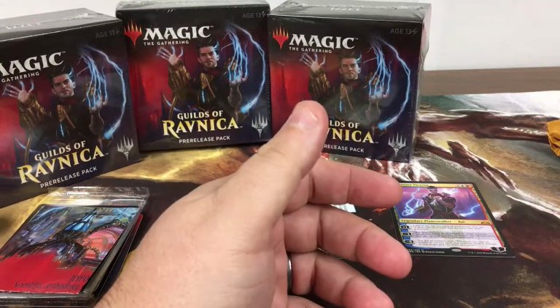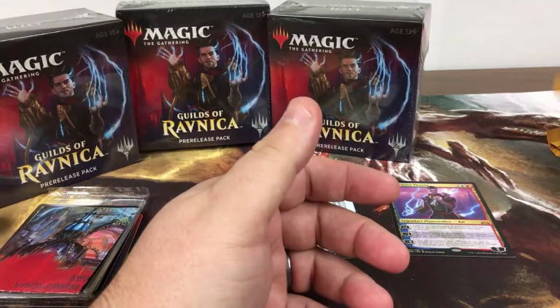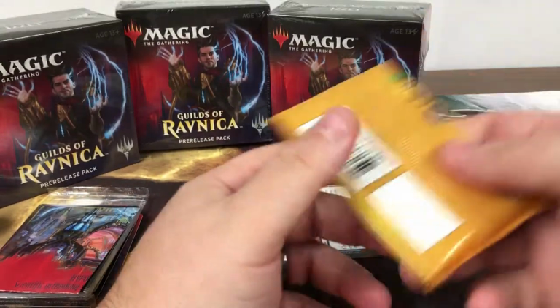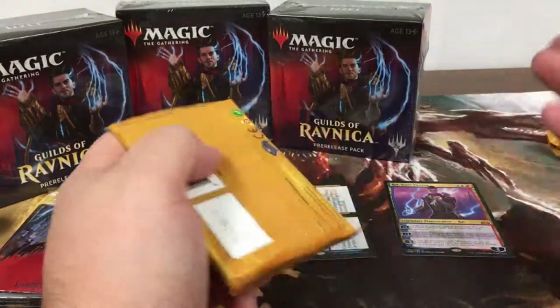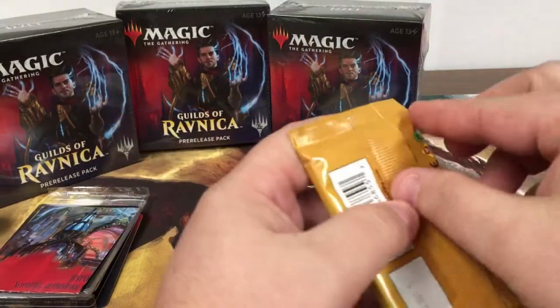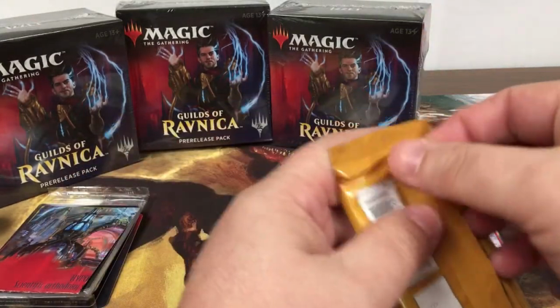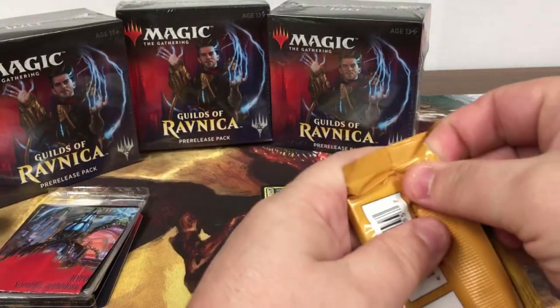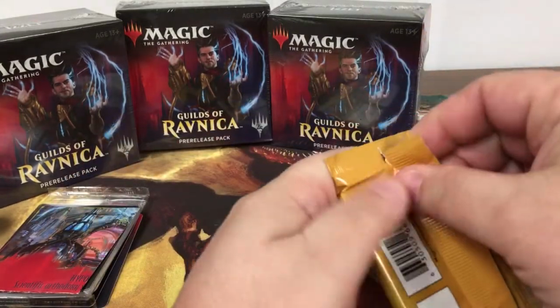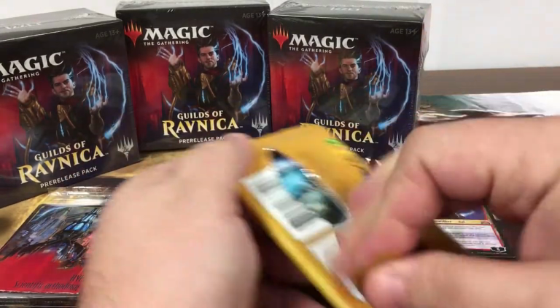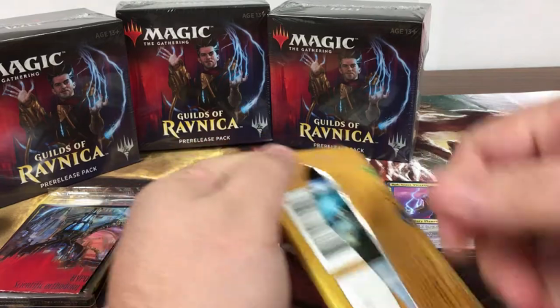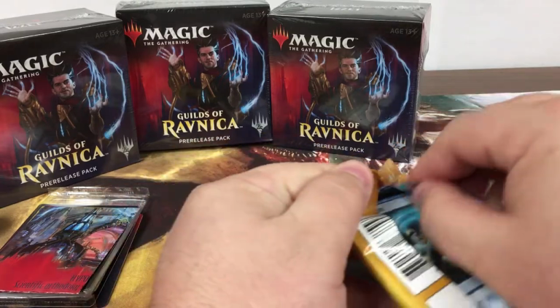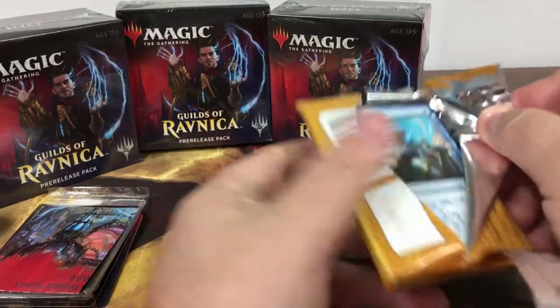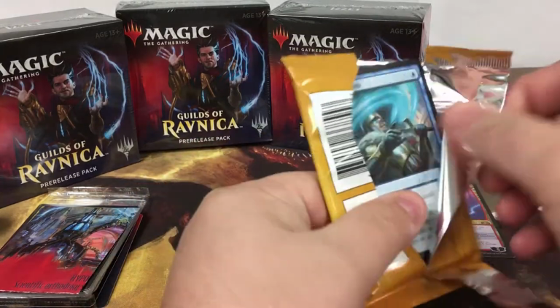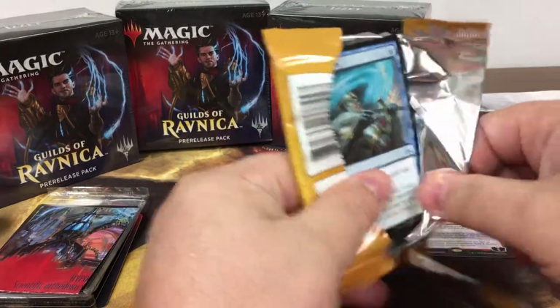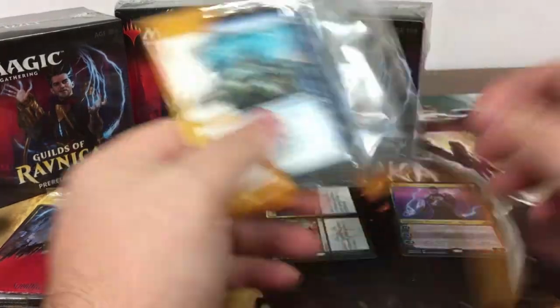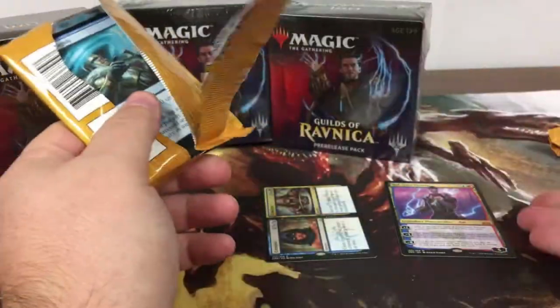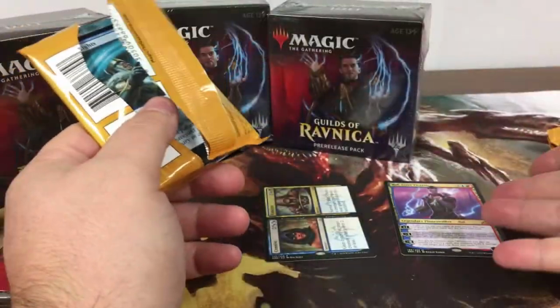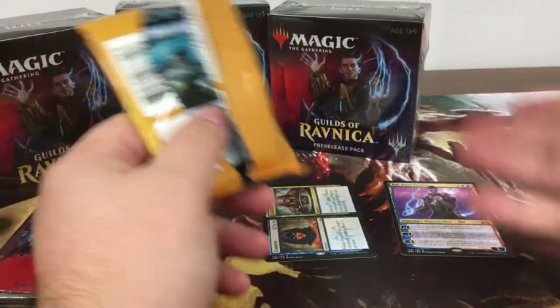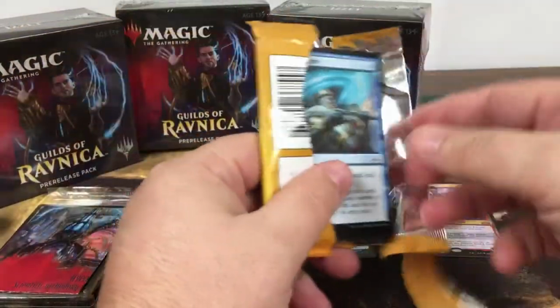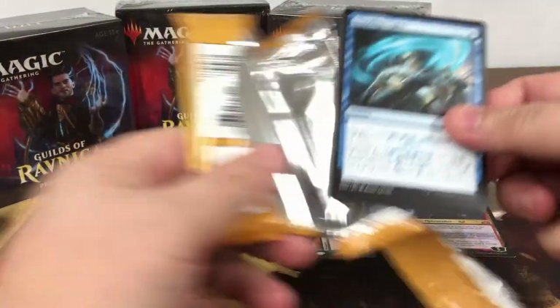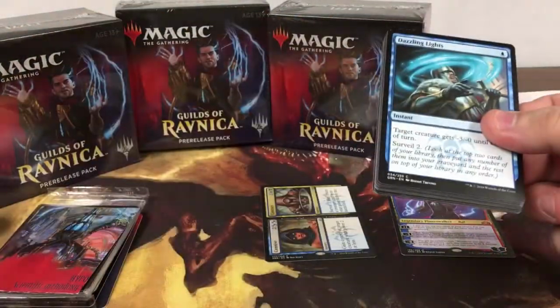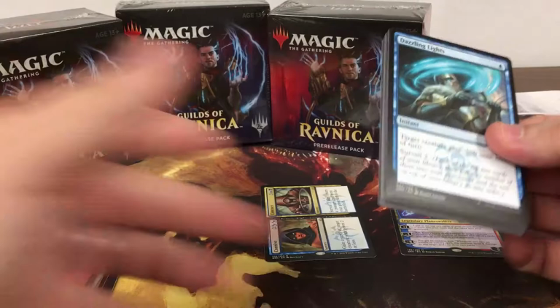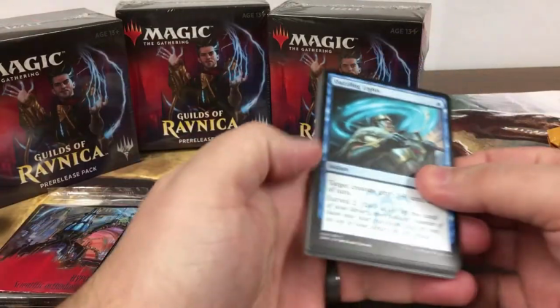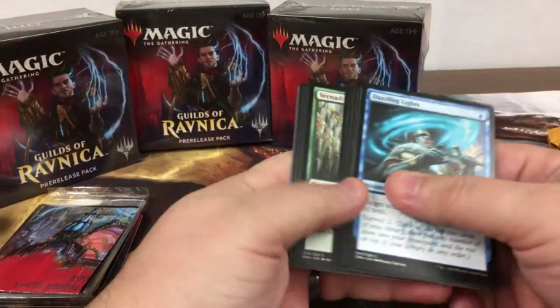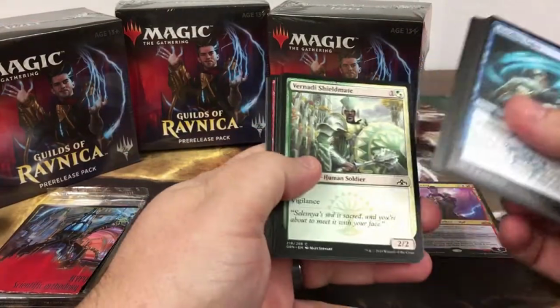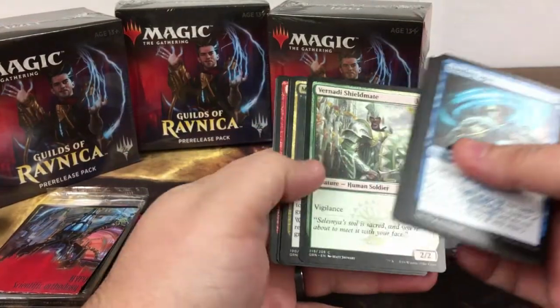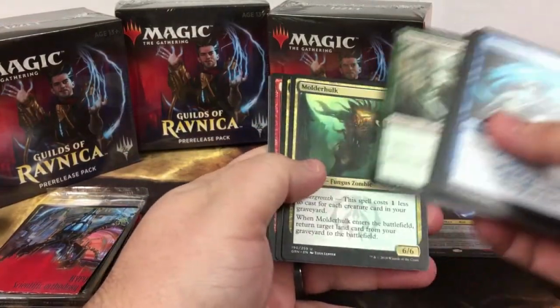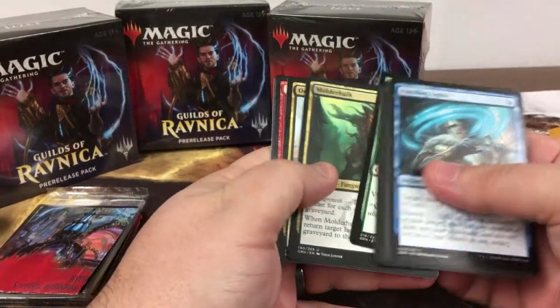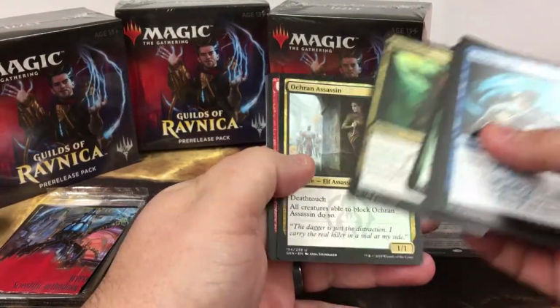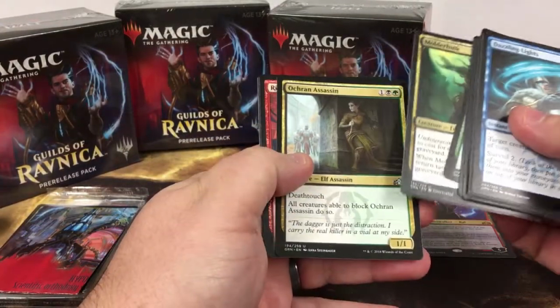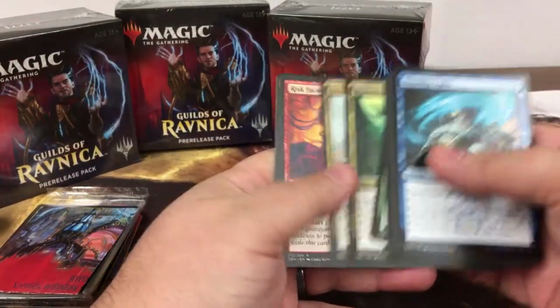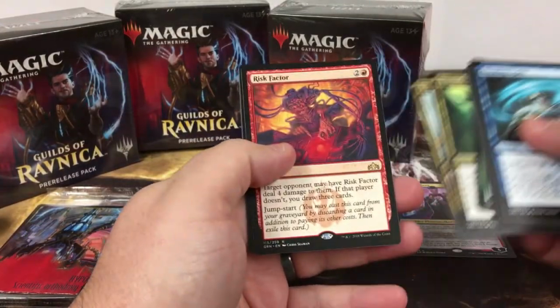Now in the Selesnya video we got two mythics, both of which were Rao. That's just... this is pretty funny — there may not be any other mythics in the set.